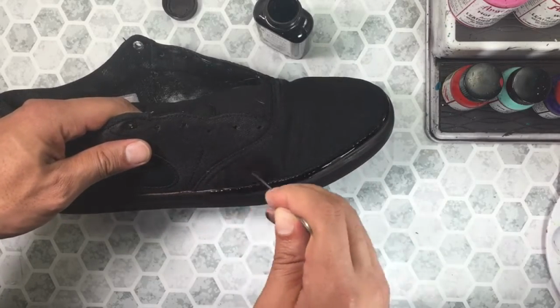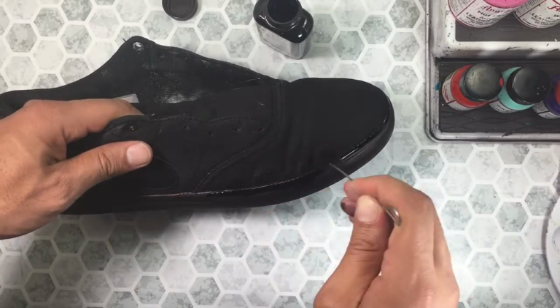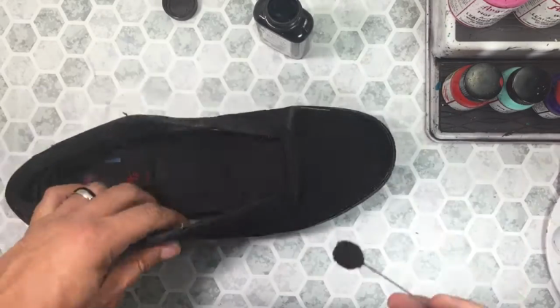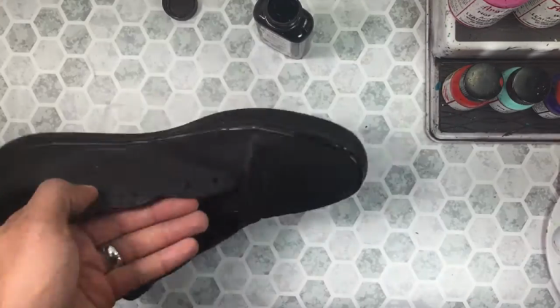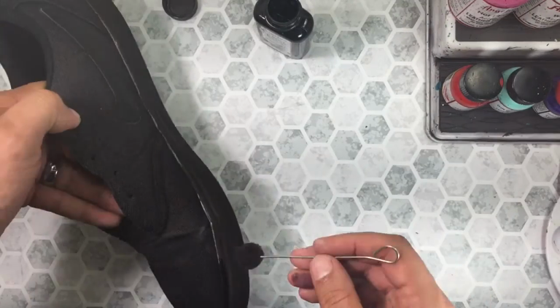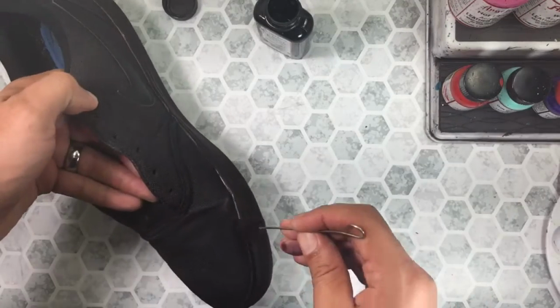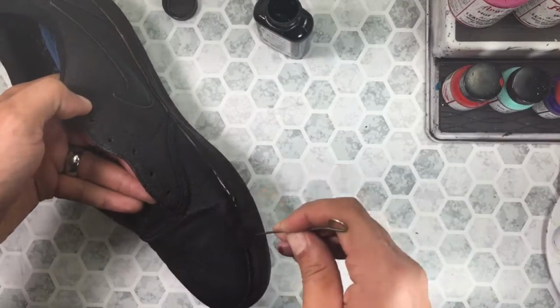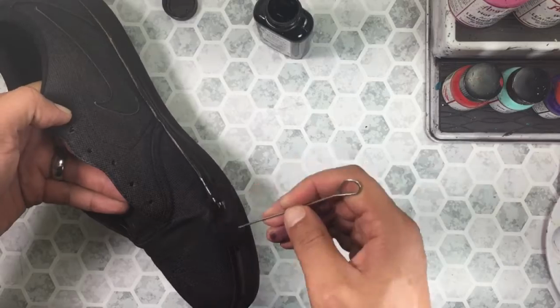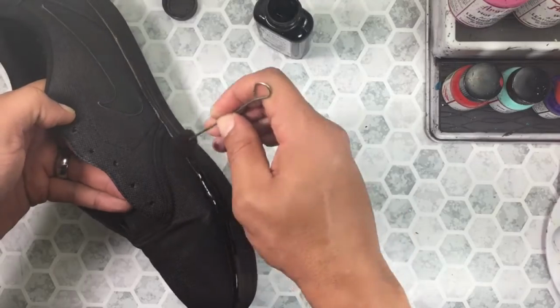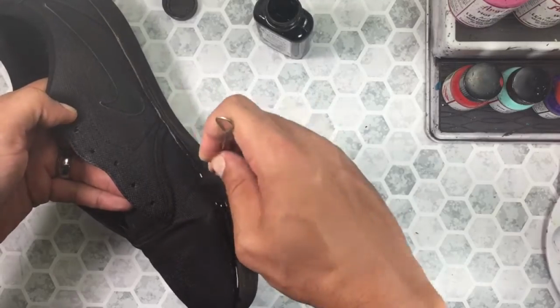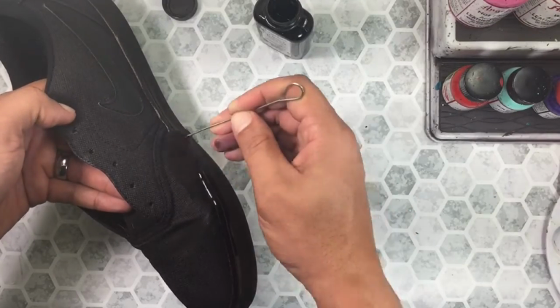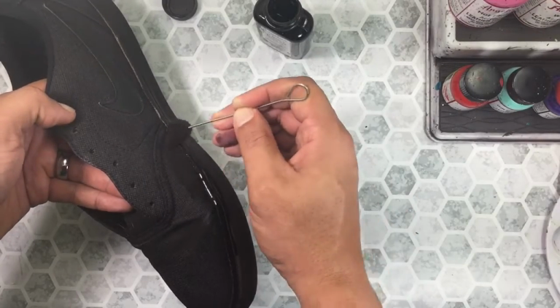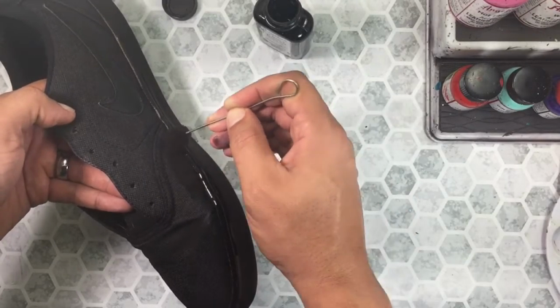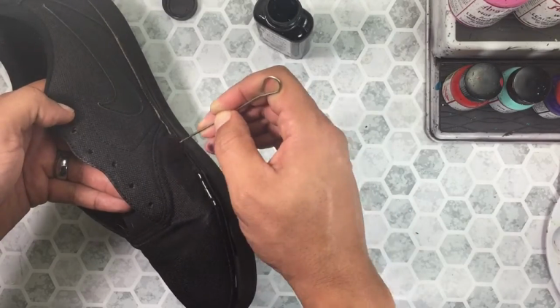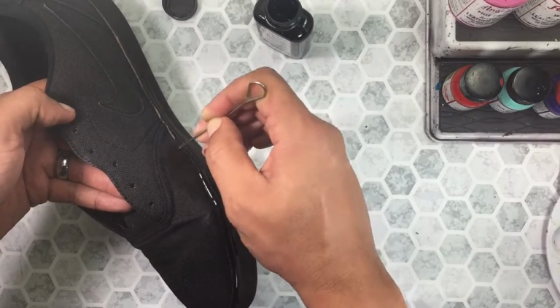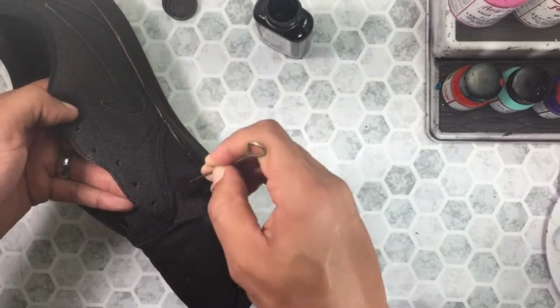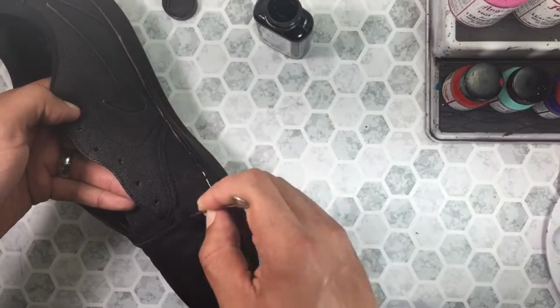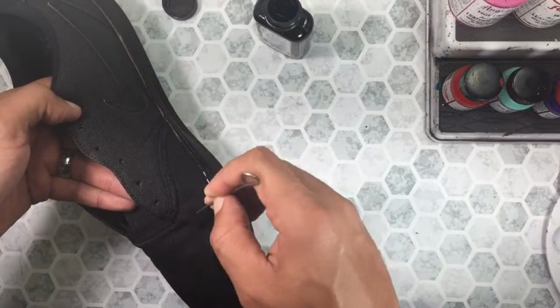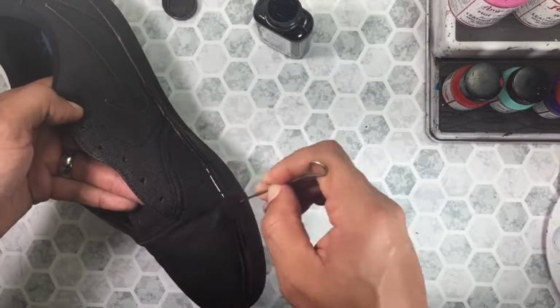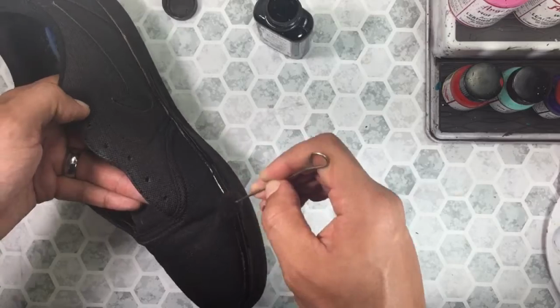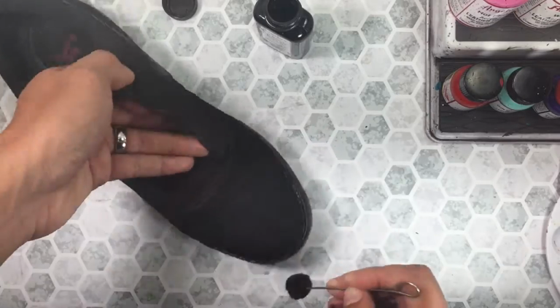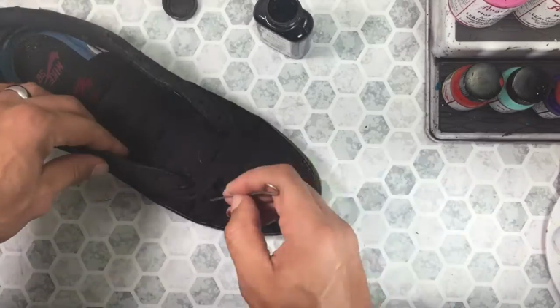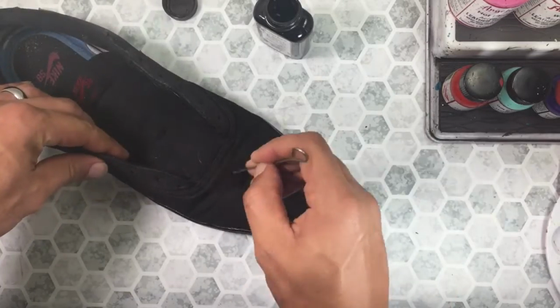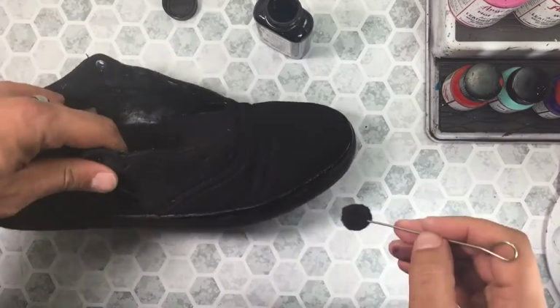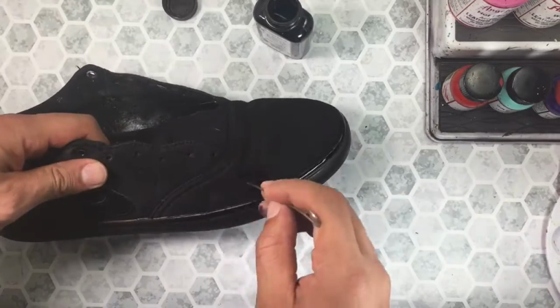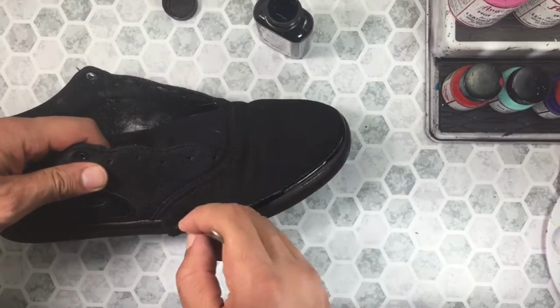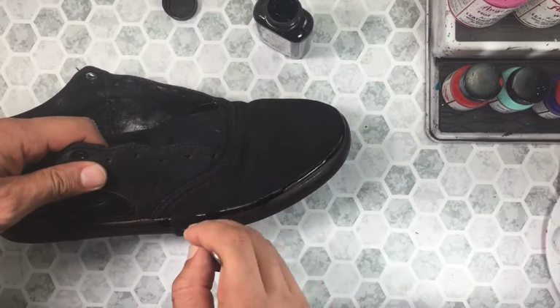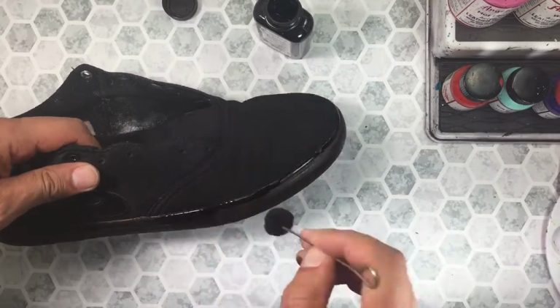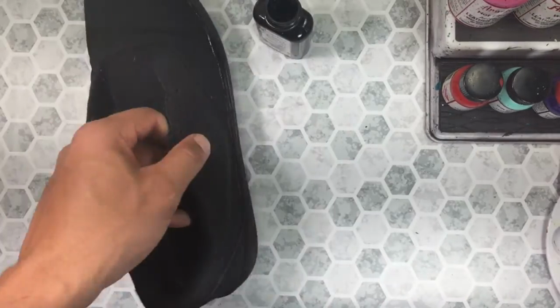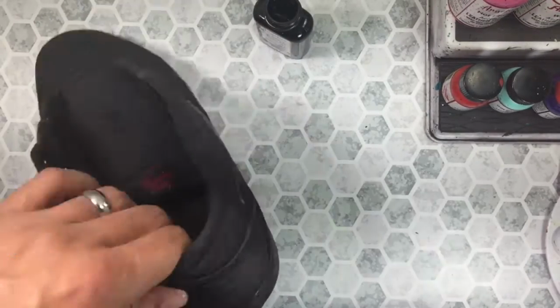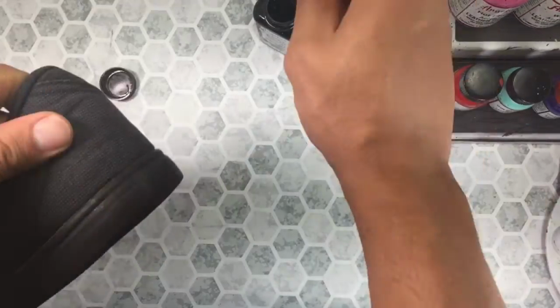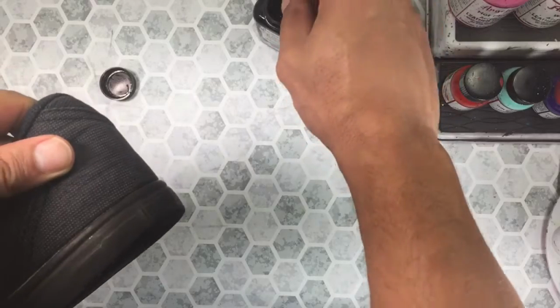How do you guys feel about the voiceover throughout the custom? Do you like this way or the old way better? If you're new to the channel you can check out the old way in the video that appears in the top right-hand corner of the screen now, and then let me know your thoughts in the comments below.